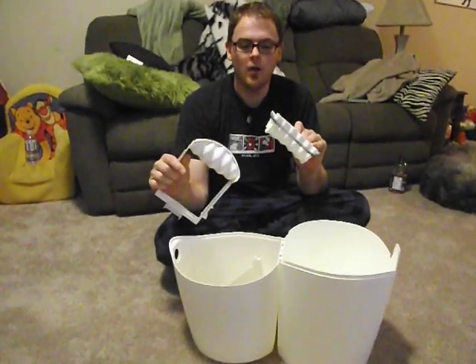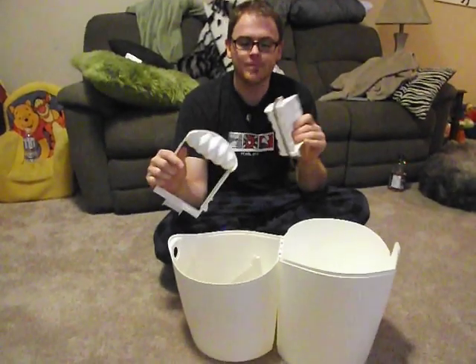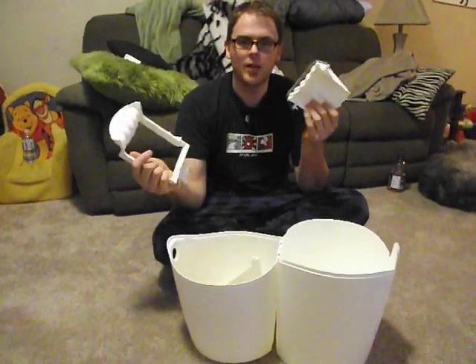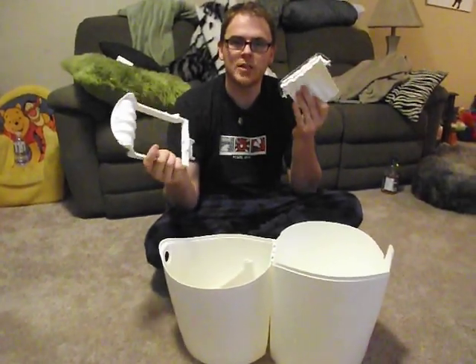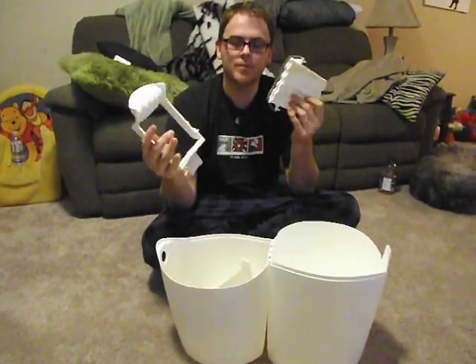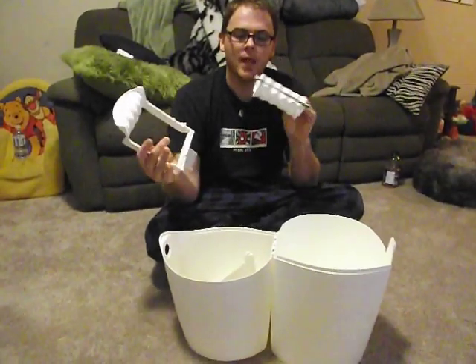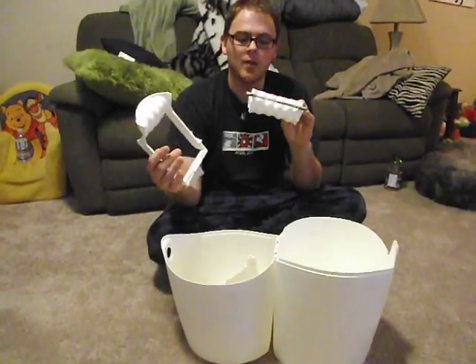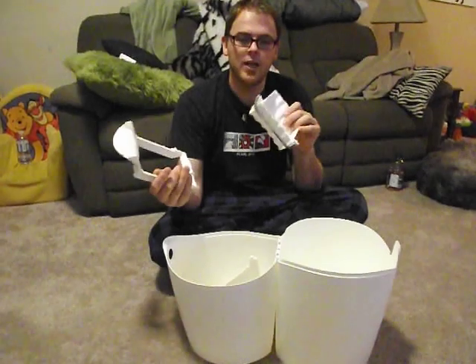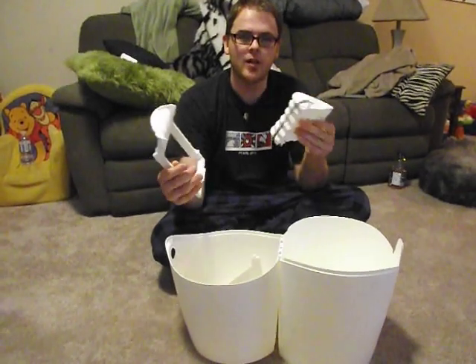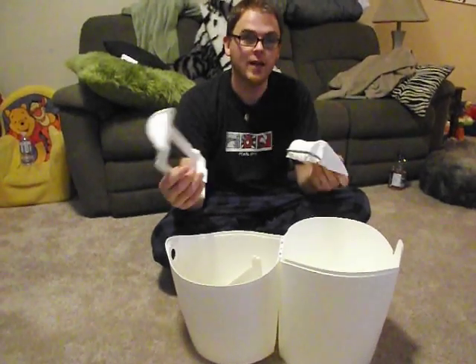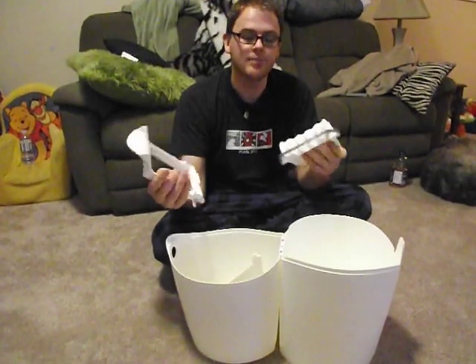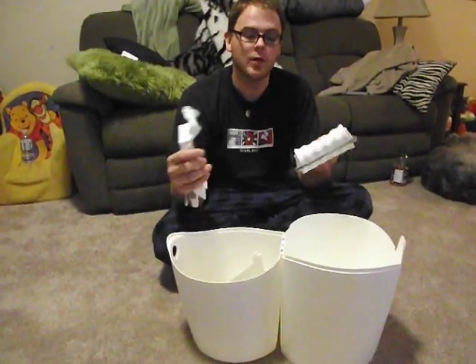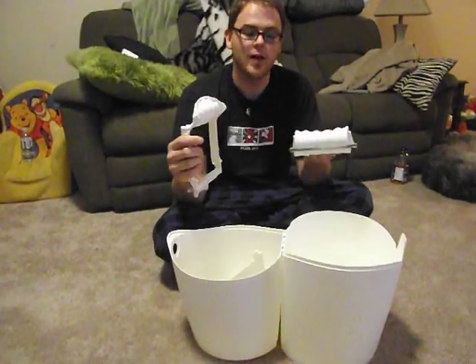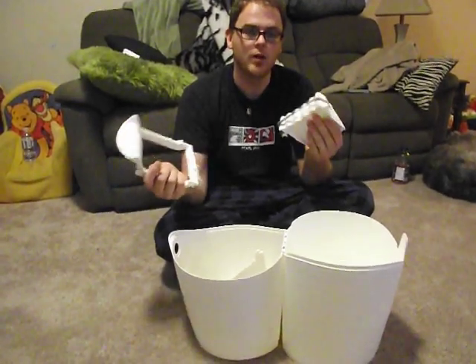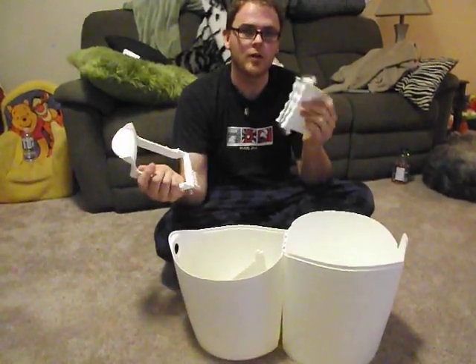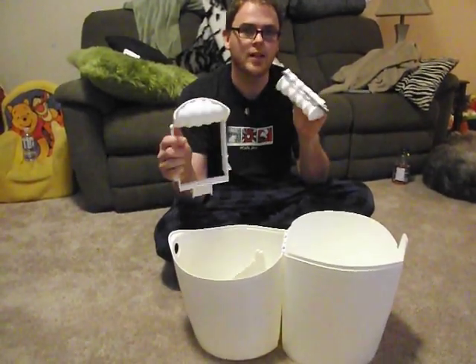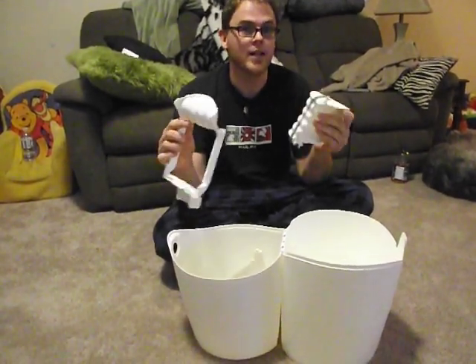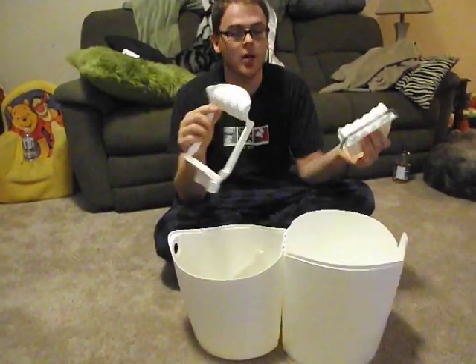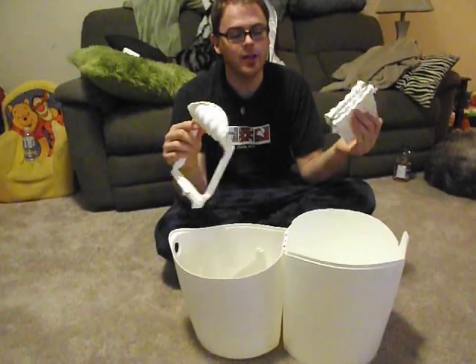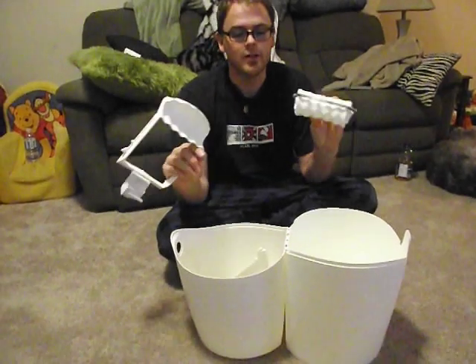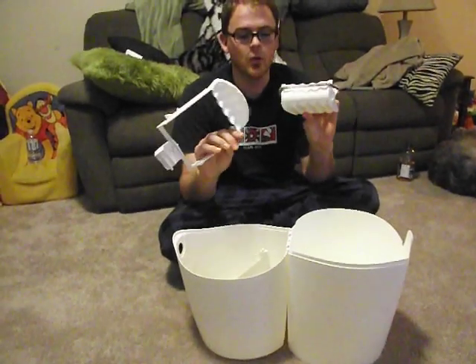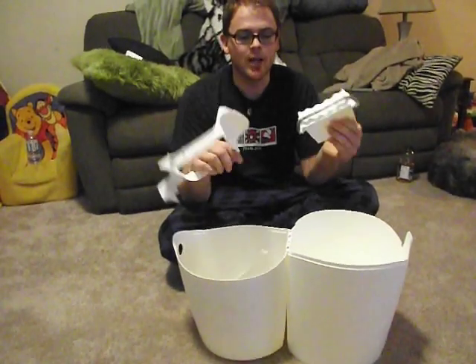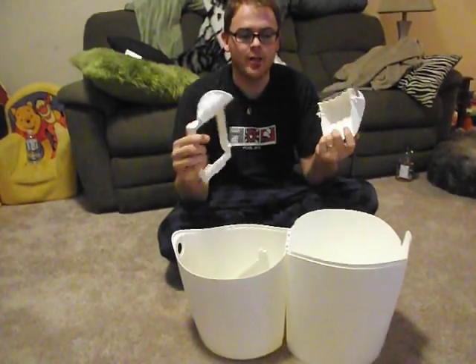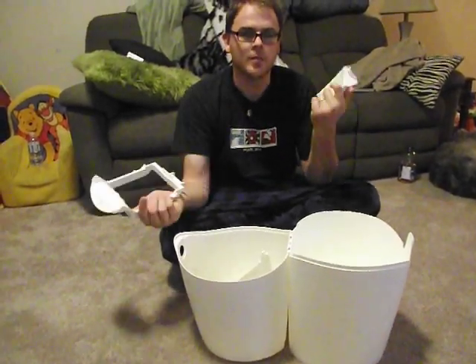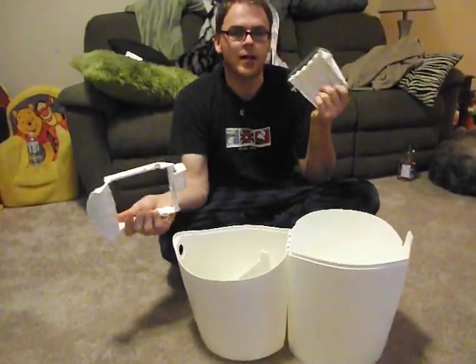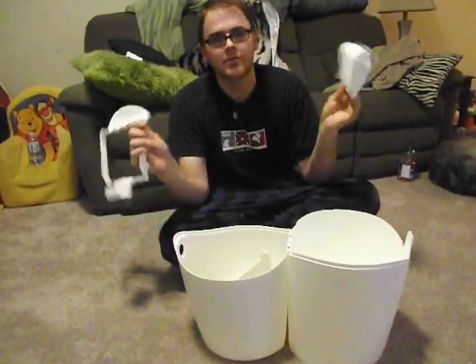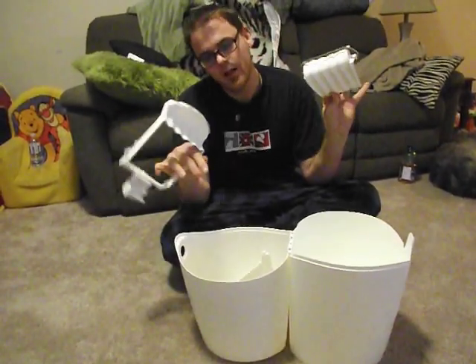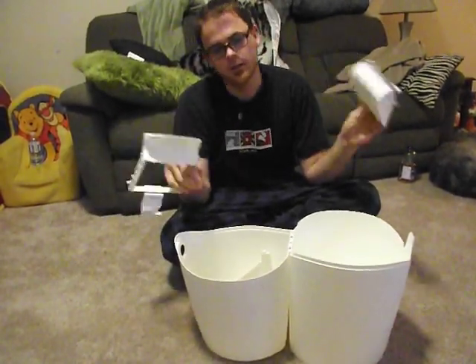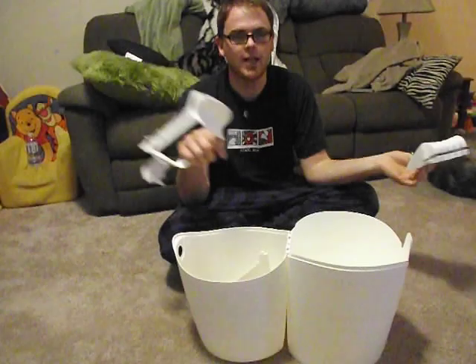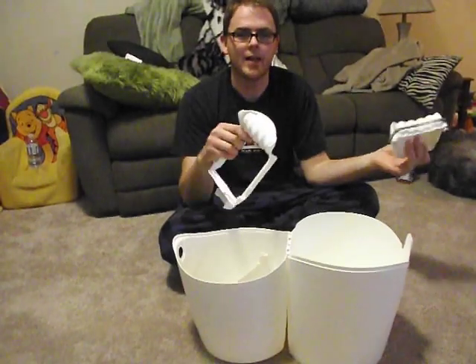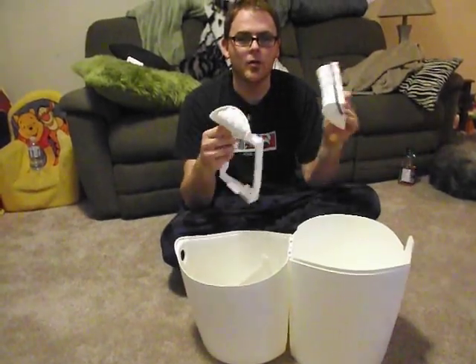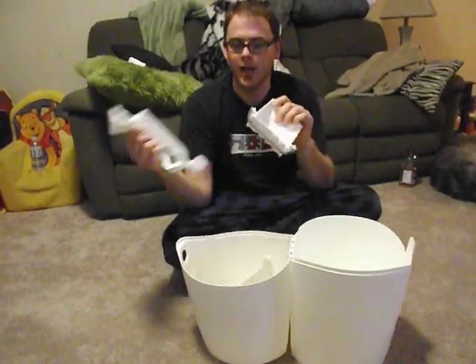Our diaper genie broke and we tried to find out how to fix it, but we could only find one video that really didn't explain things properly. So we're trying to make a better video so people have better luck getting it back together without going and buying it.